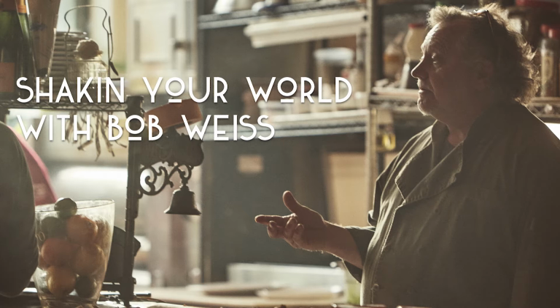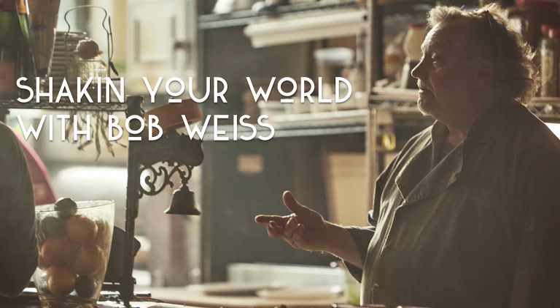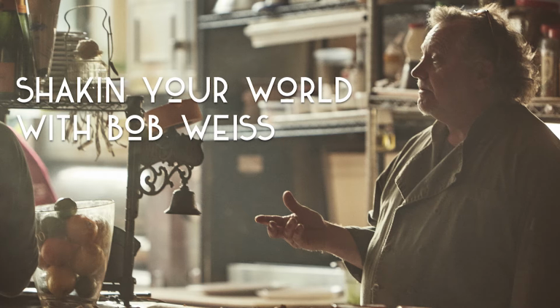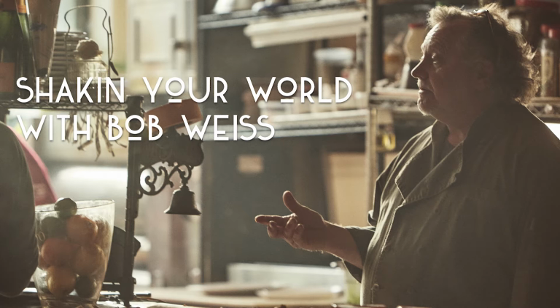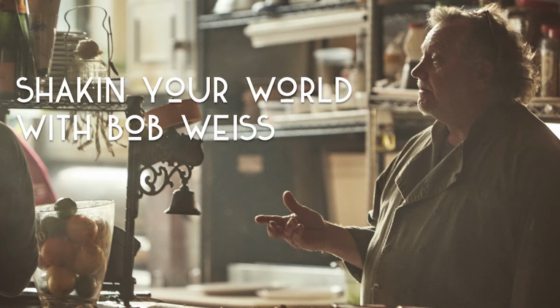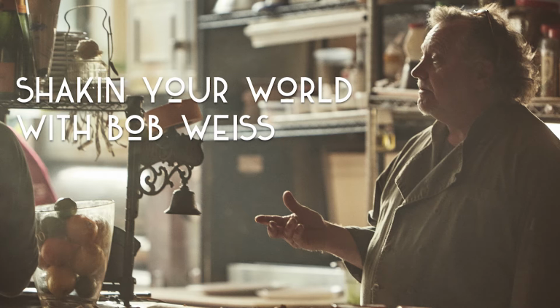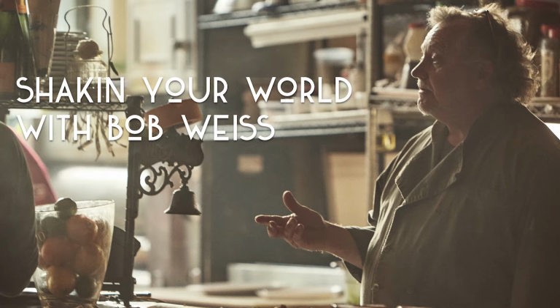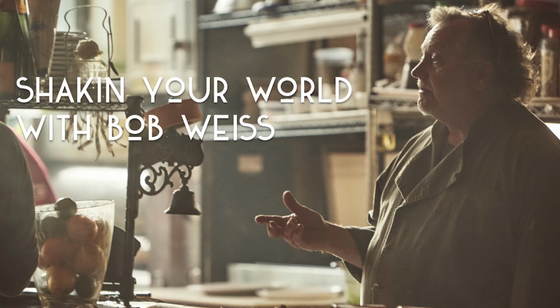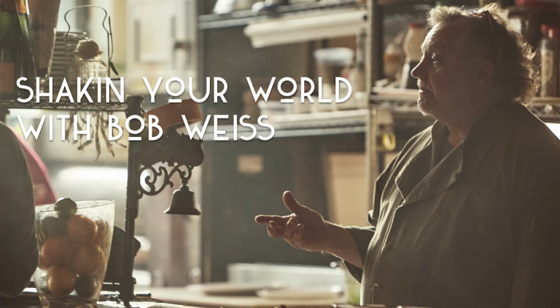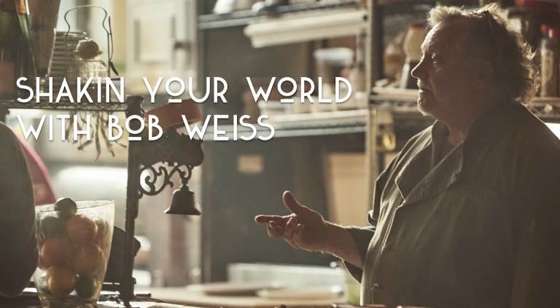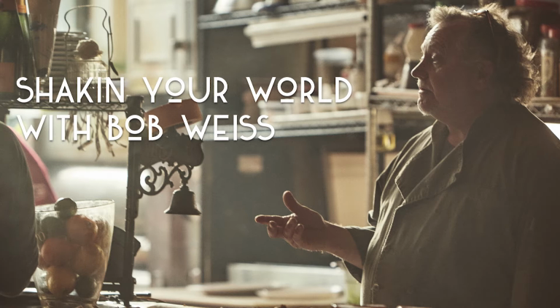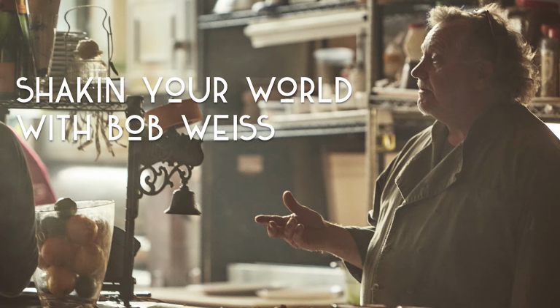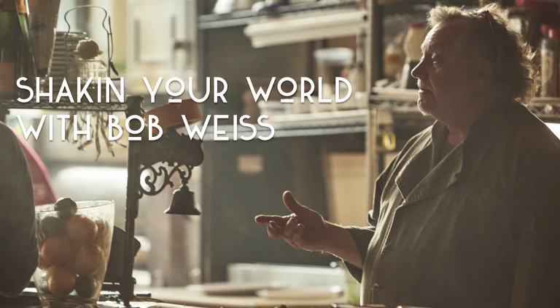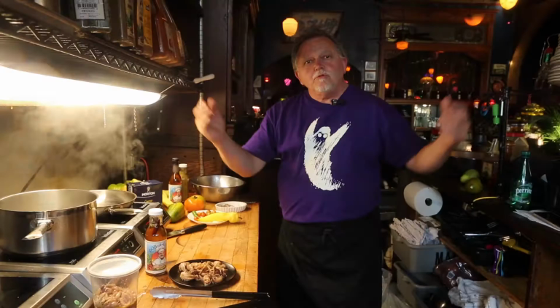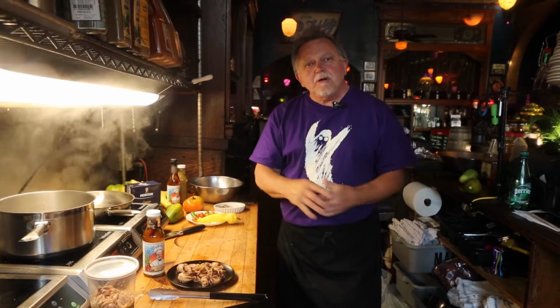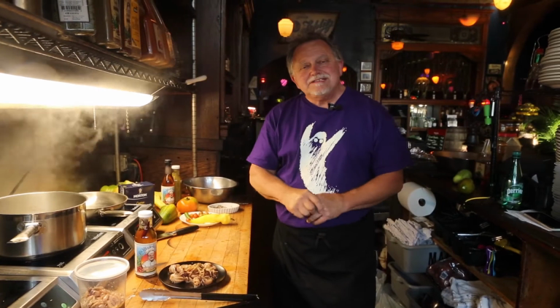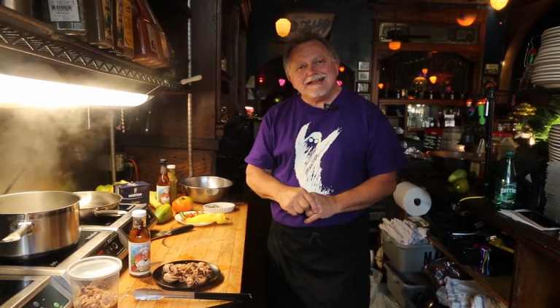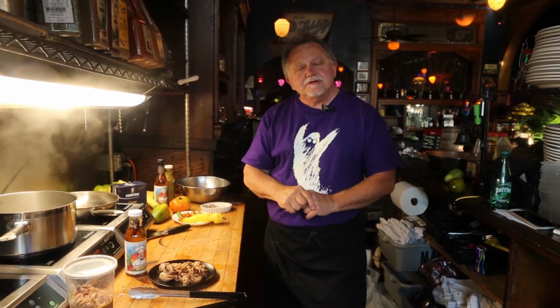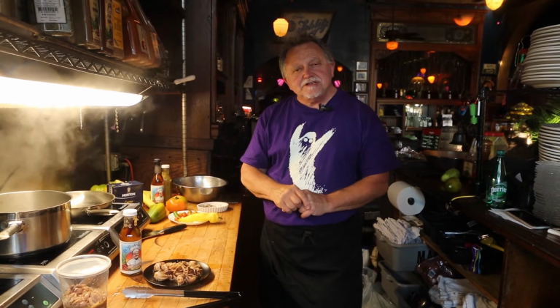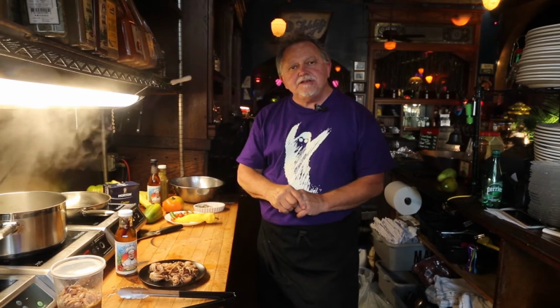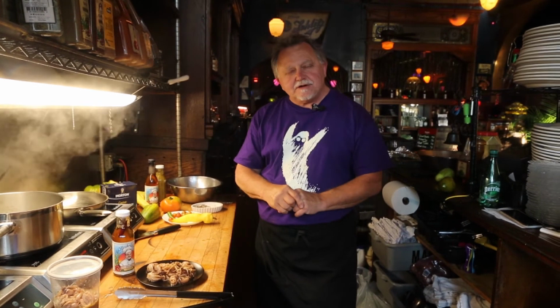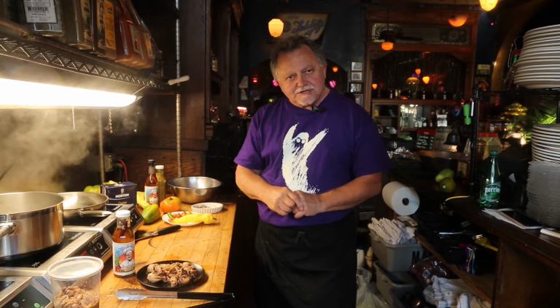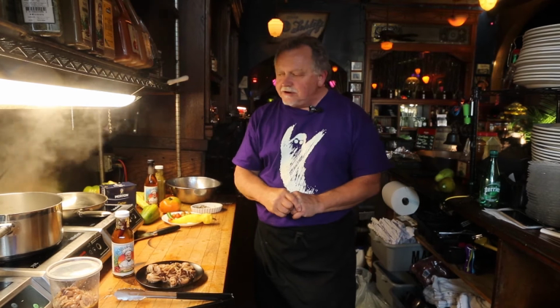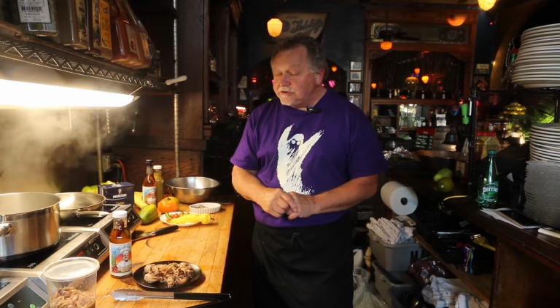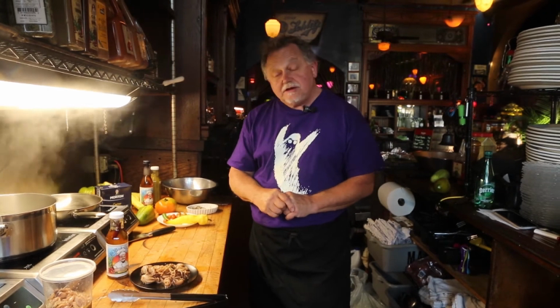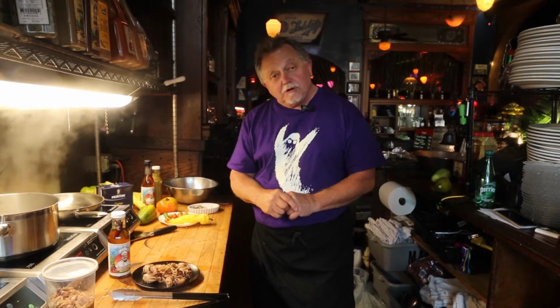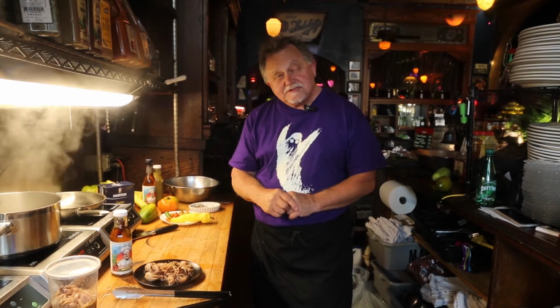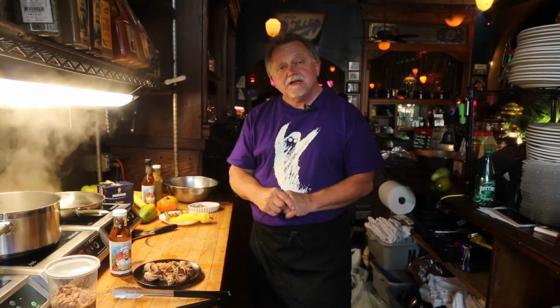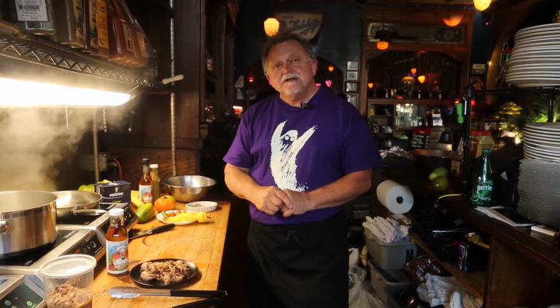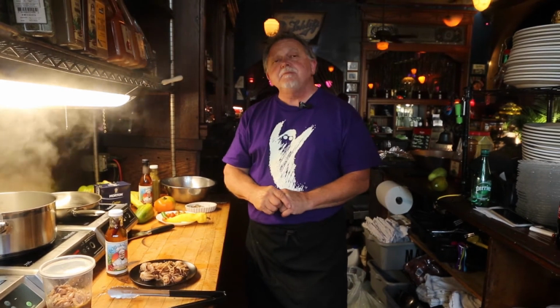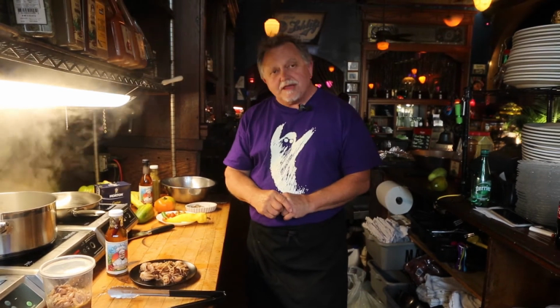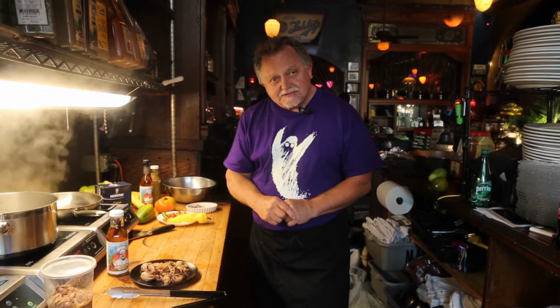Hi, this is Bob Weiss. I'm the host of Shakin' Your World. Cheers. Welcome home folks. Yet another session in the Shaker's Kitchen here to shake your world with some non-Milwaukee cuisine.